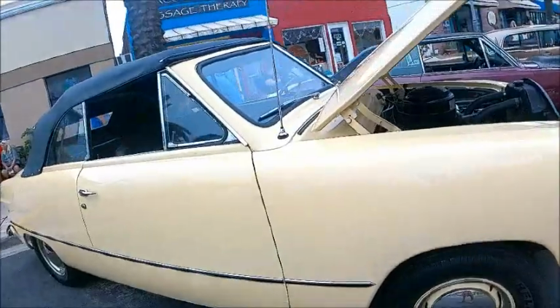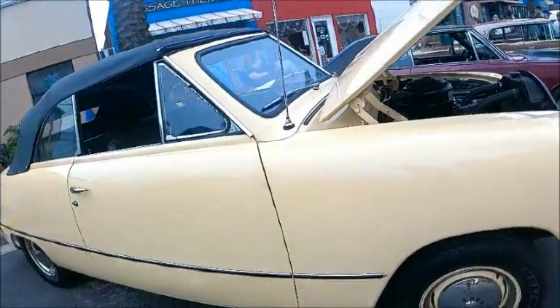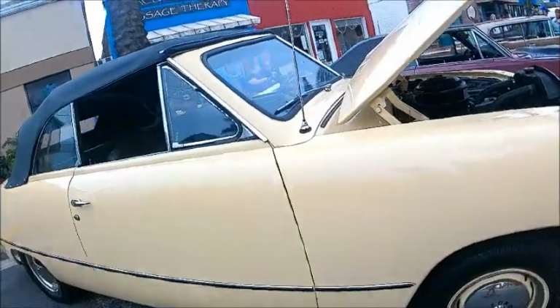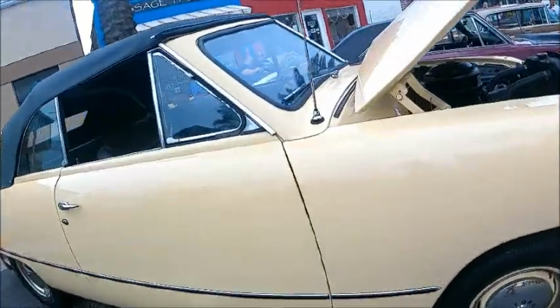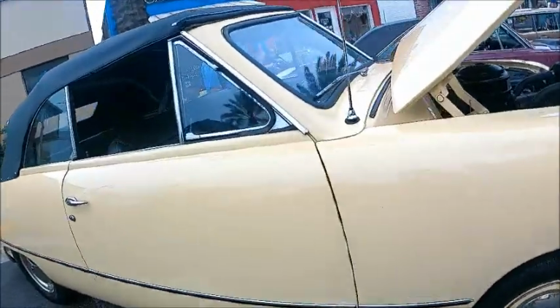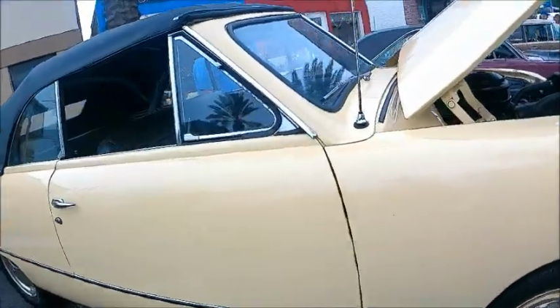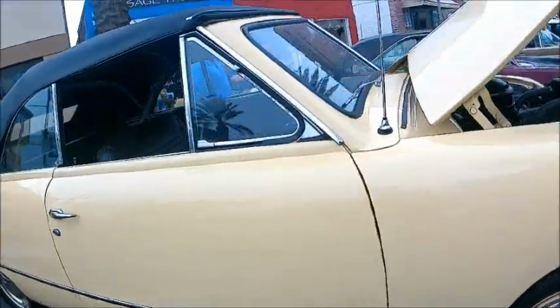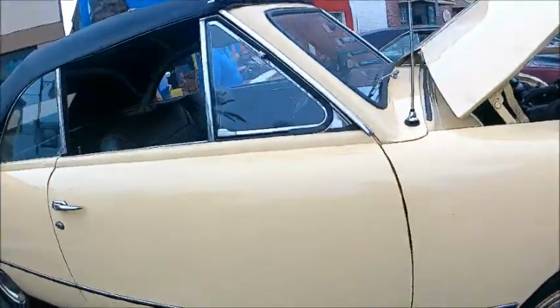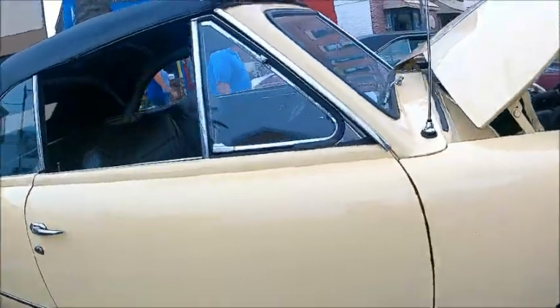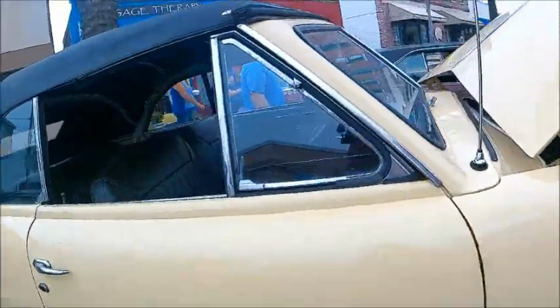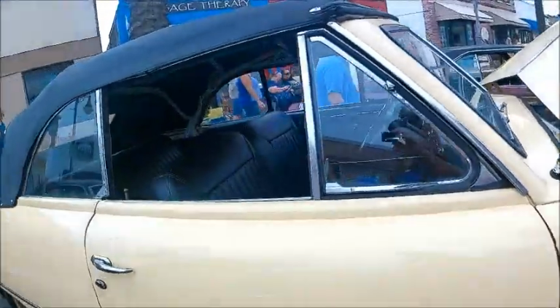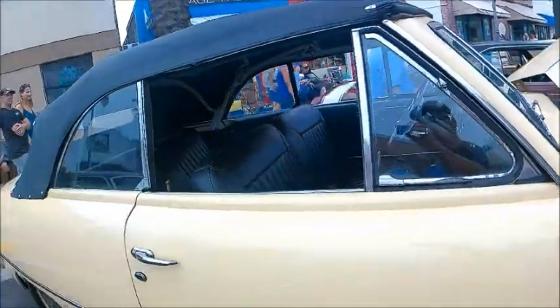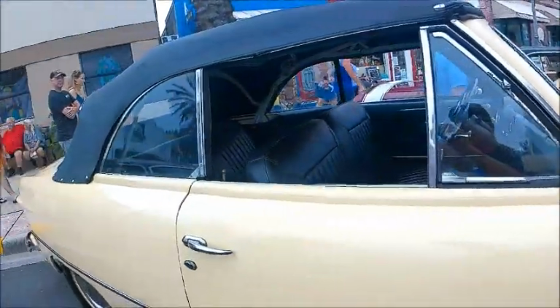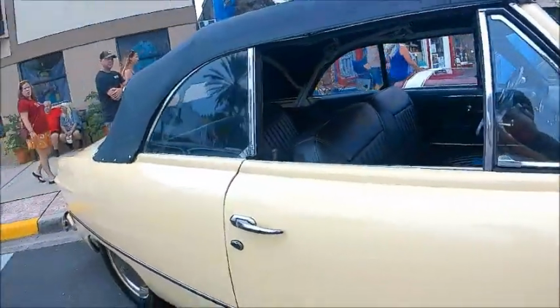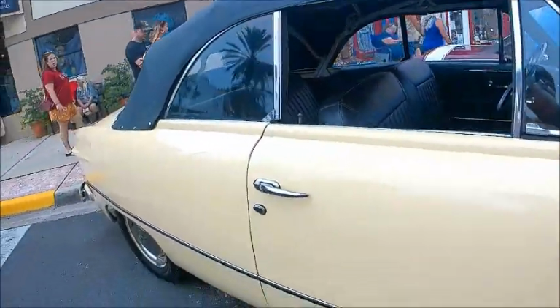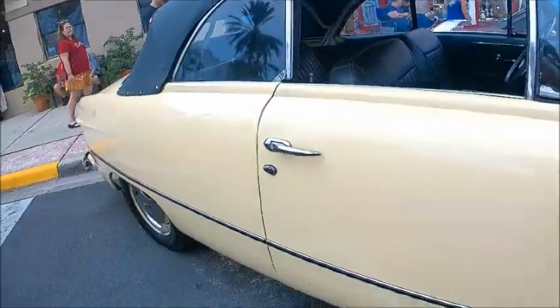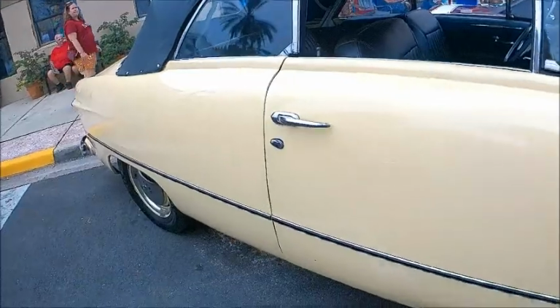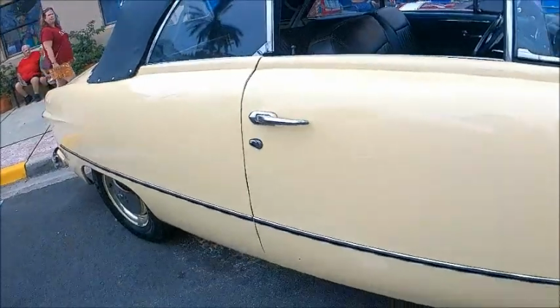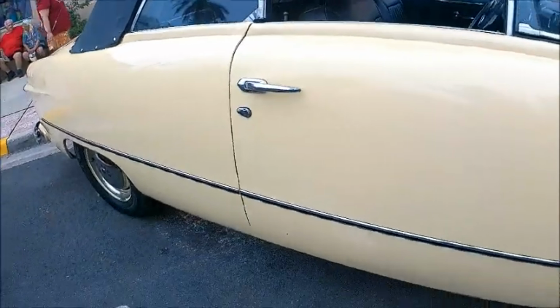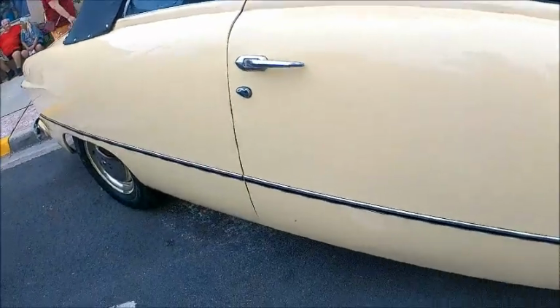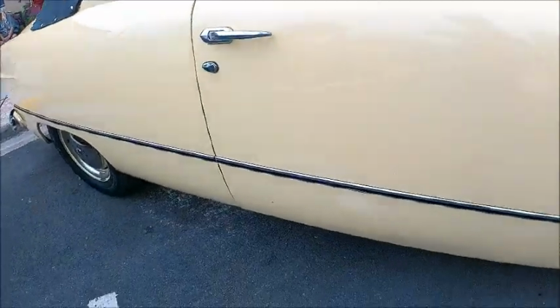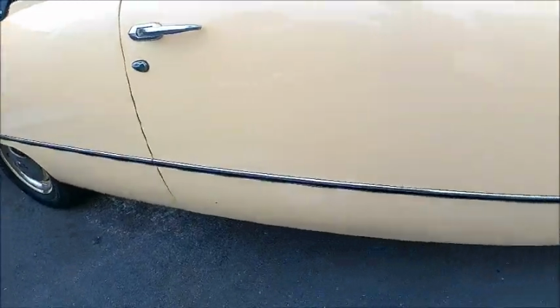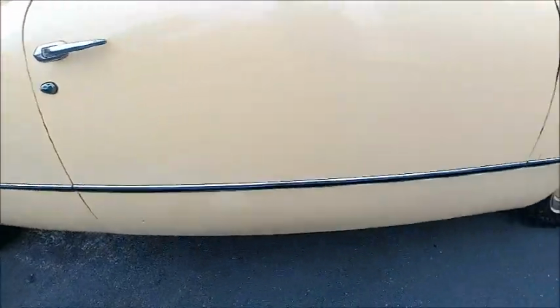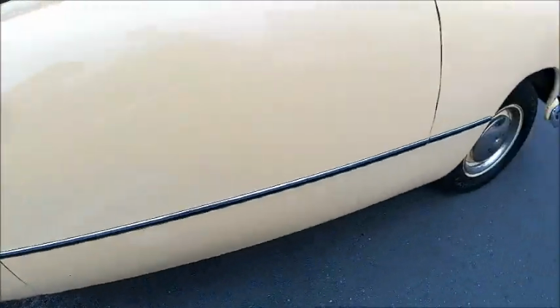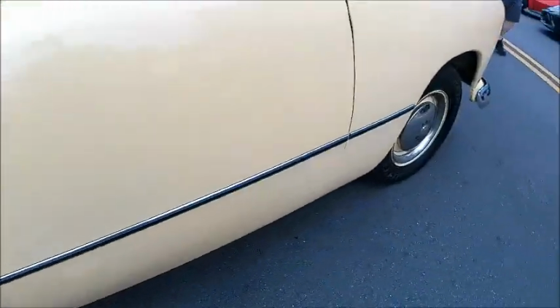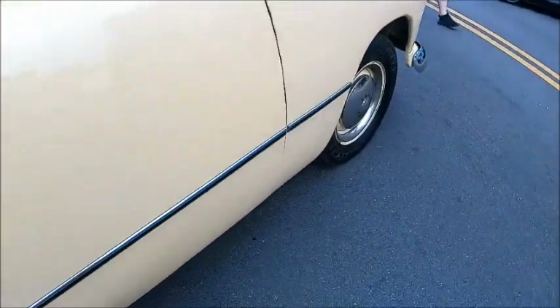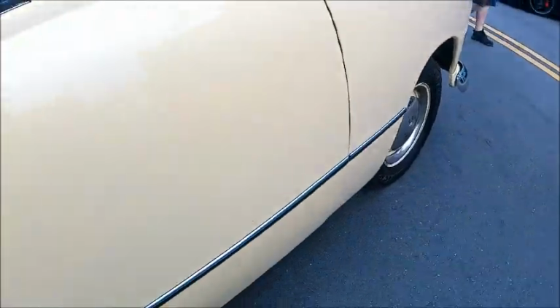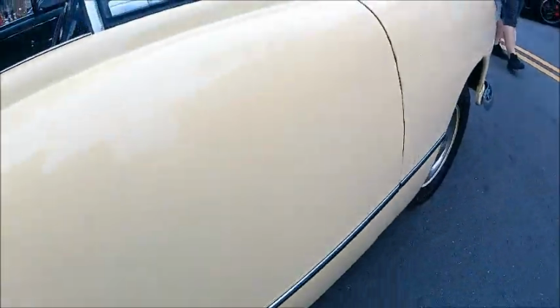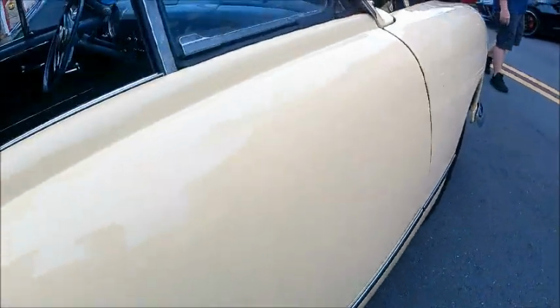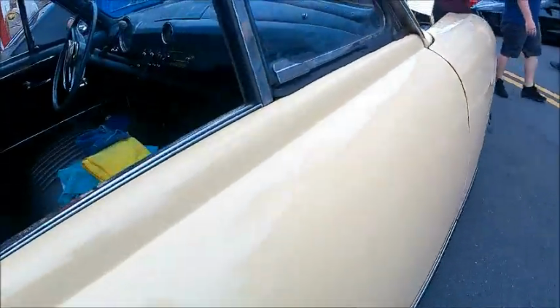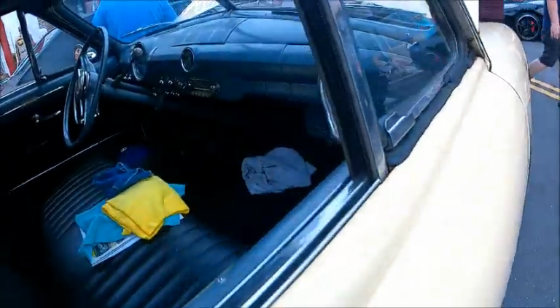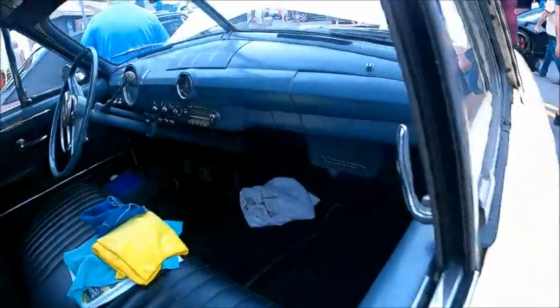Of course, this car was revolutionary in its styling. Compared to the 48, it really modernized the entire Ford line.